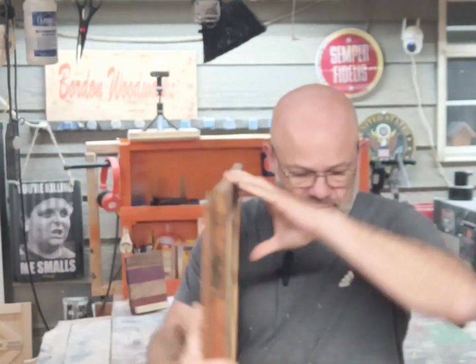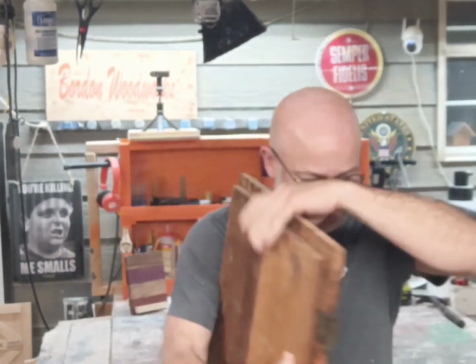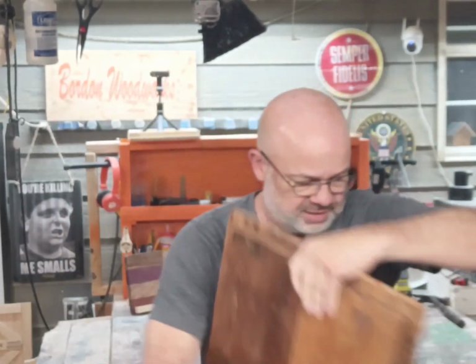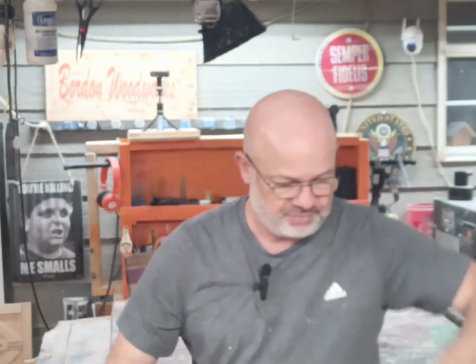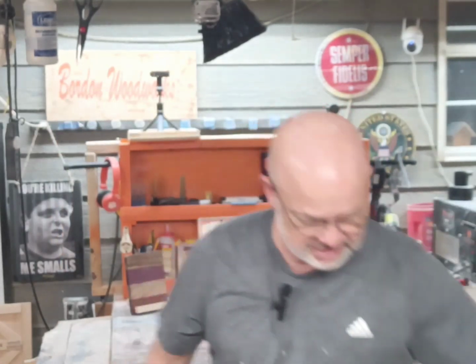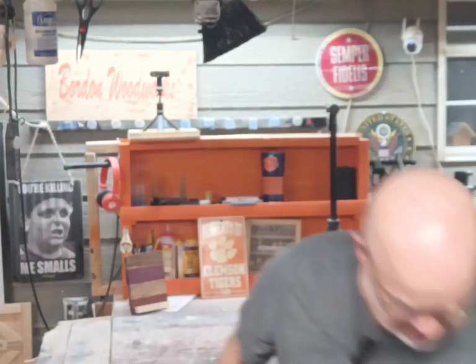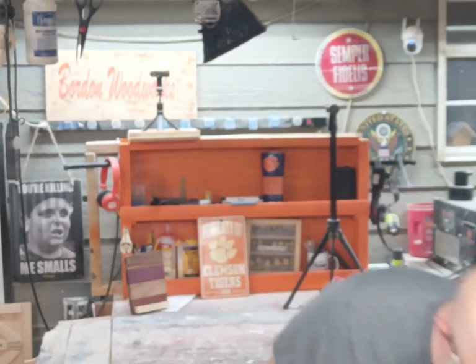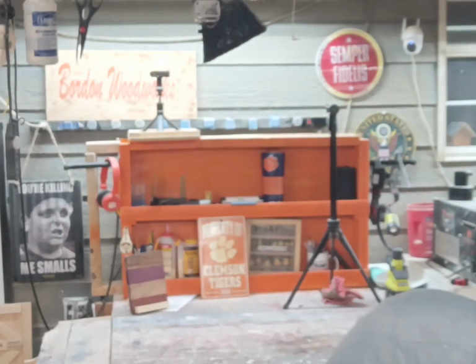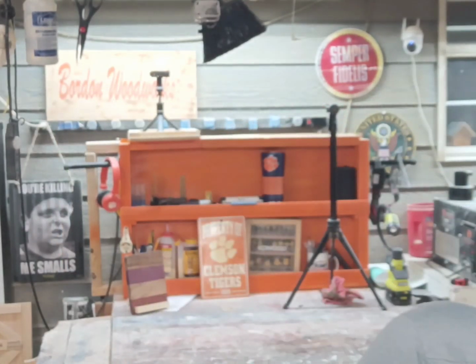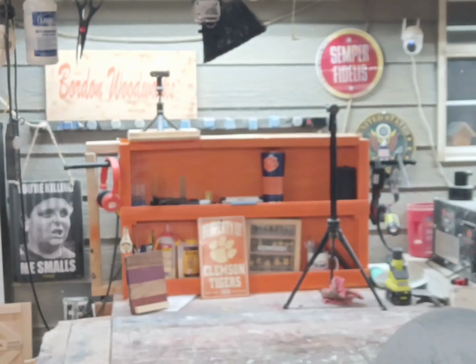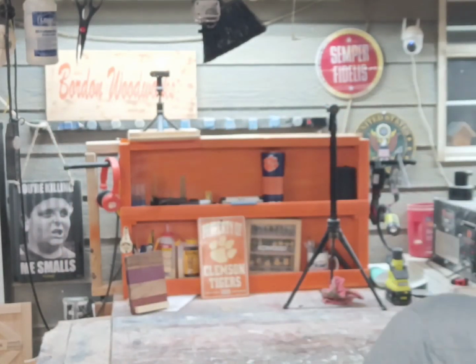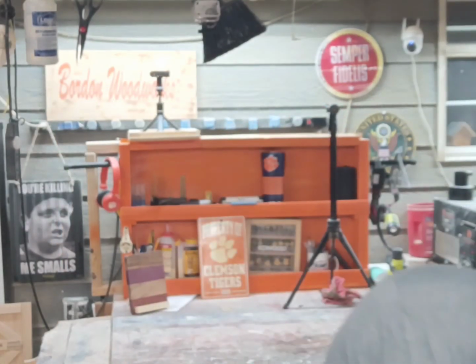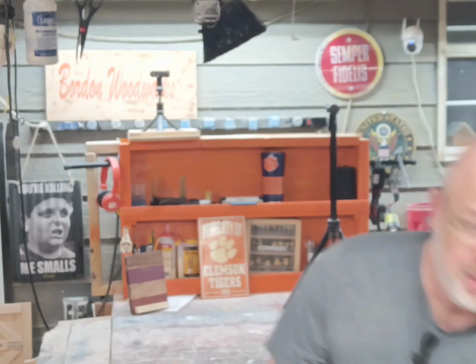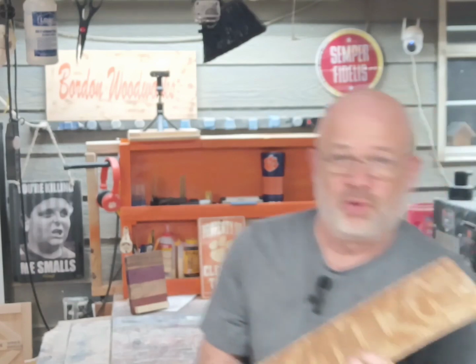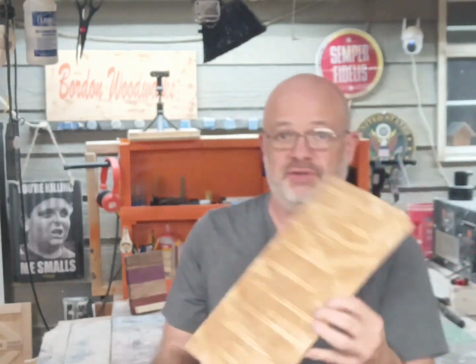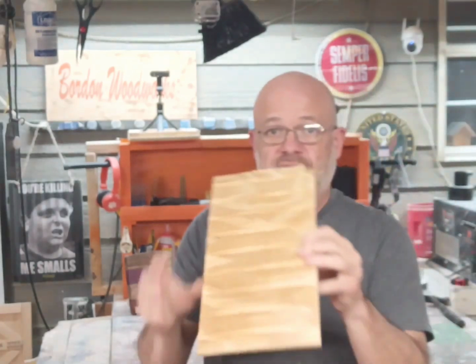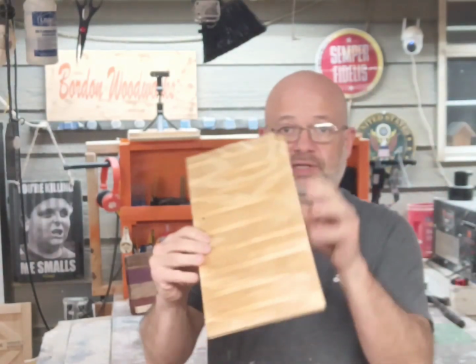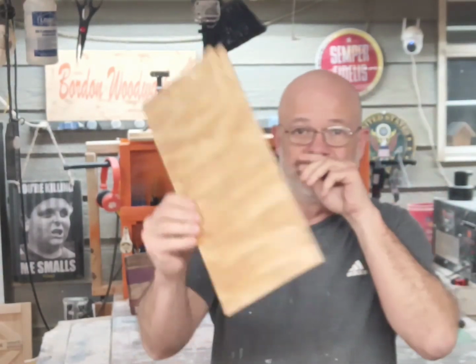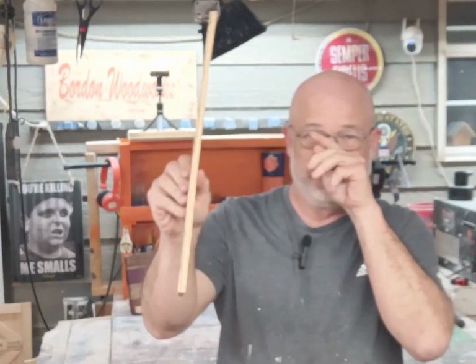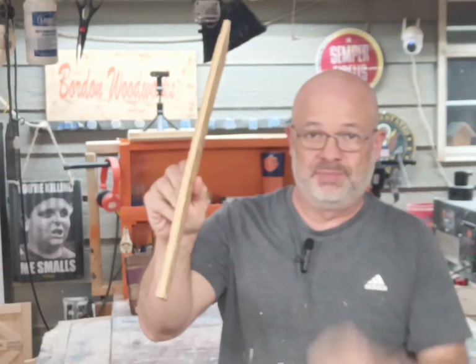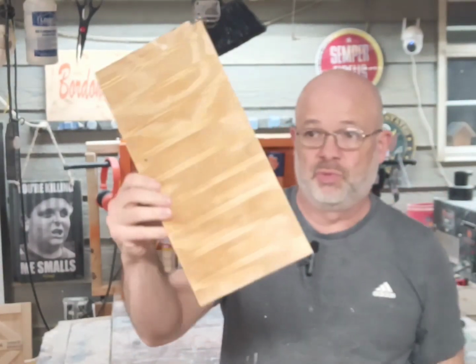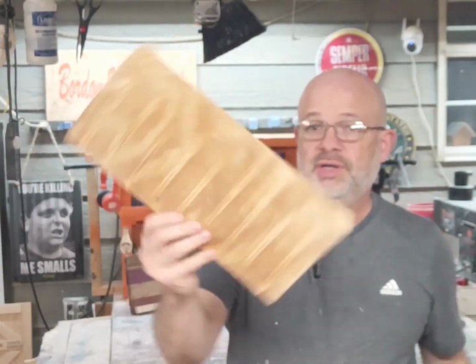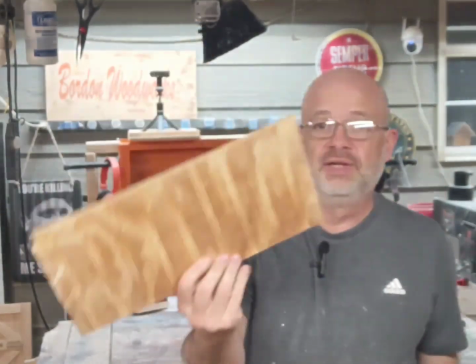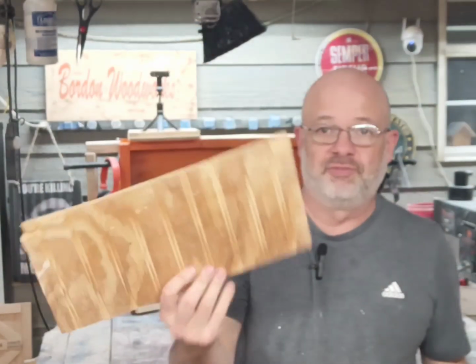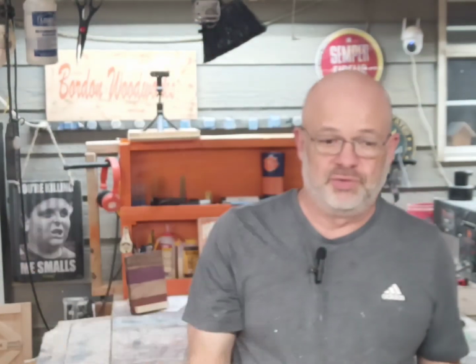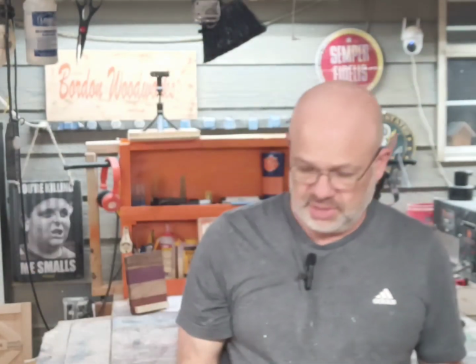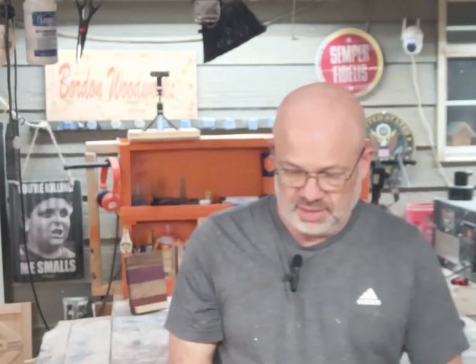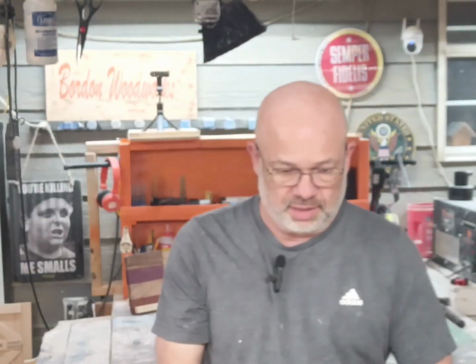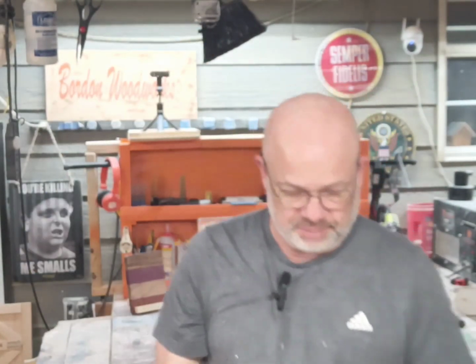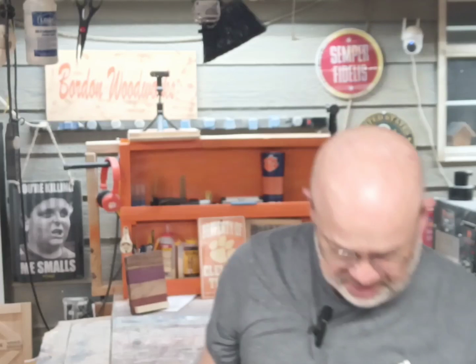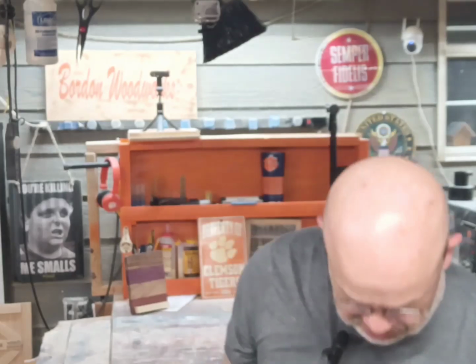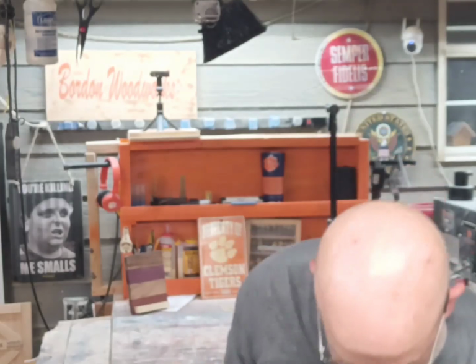They're various sizes, of course. This is the bead board I used — a little thin sheet of bead board. Got it from Lowe's. That's a piece of scrap.